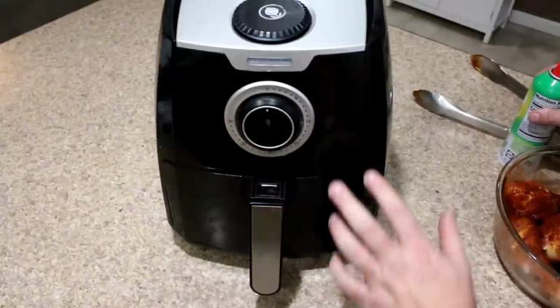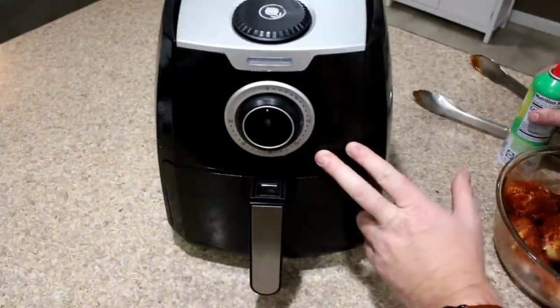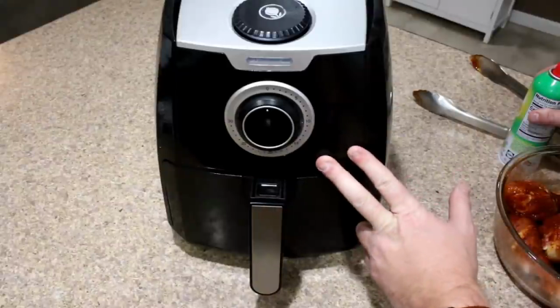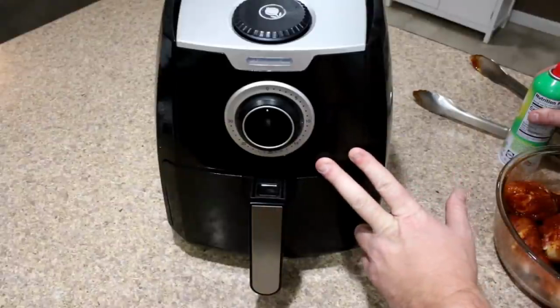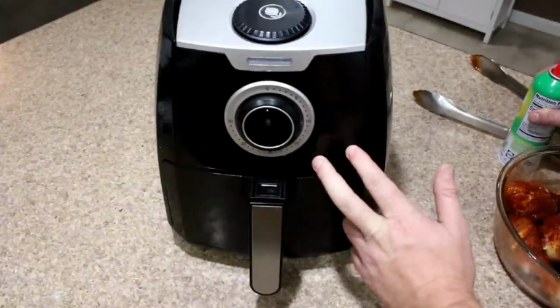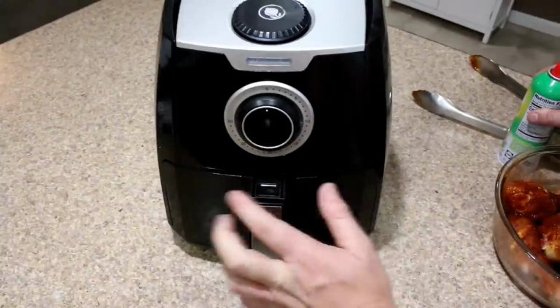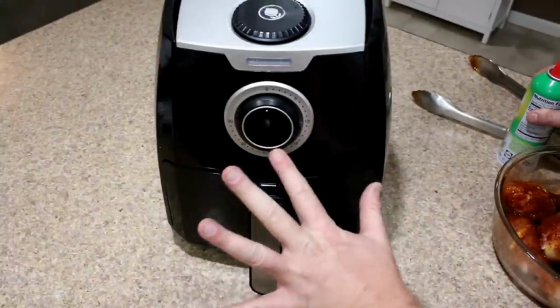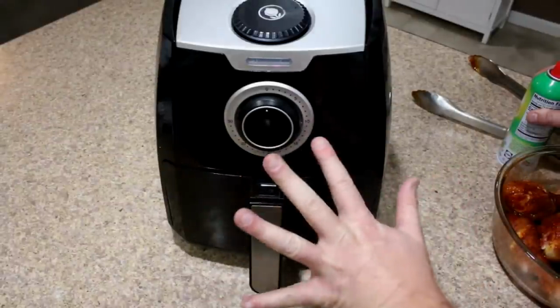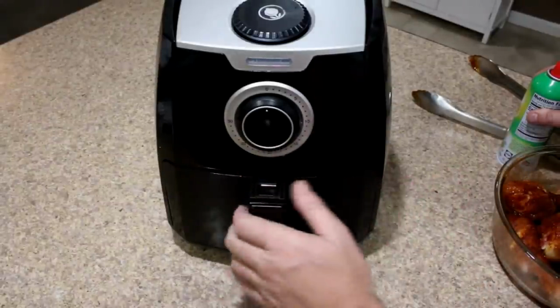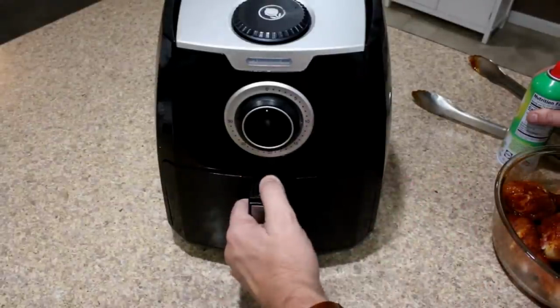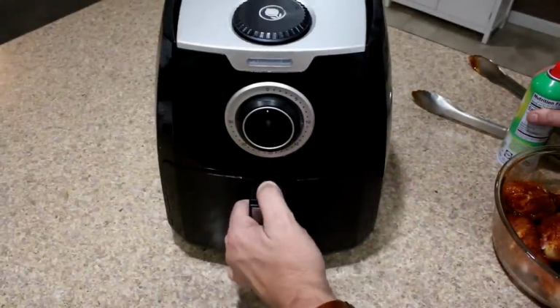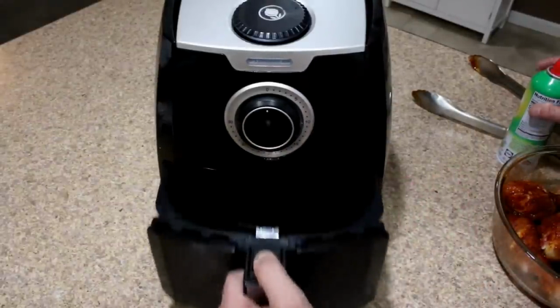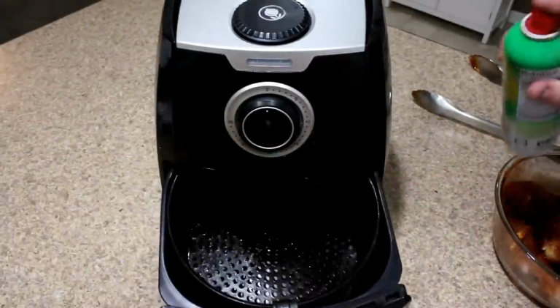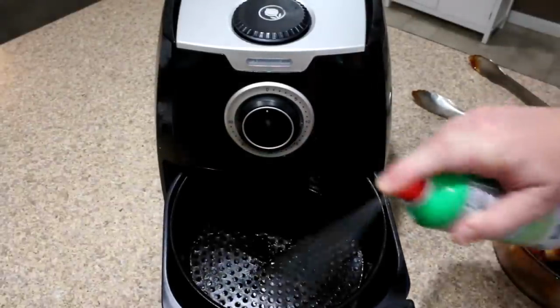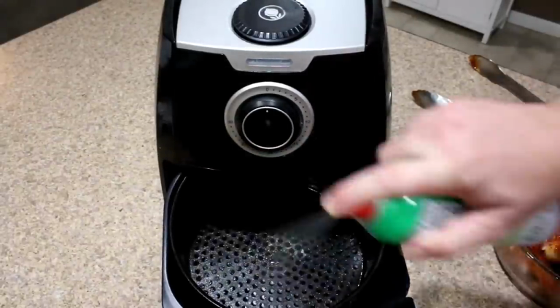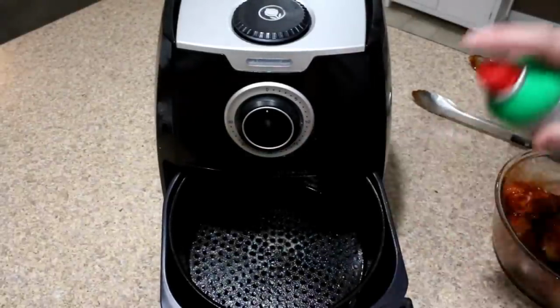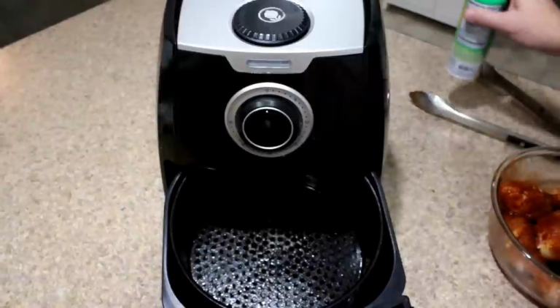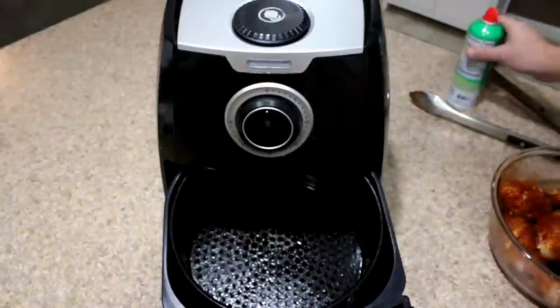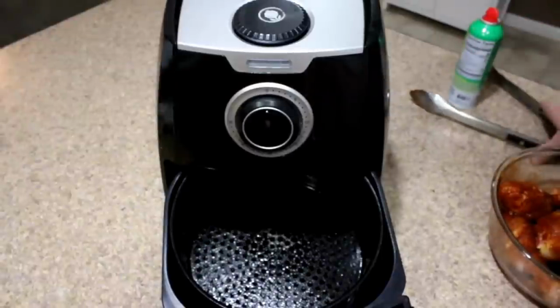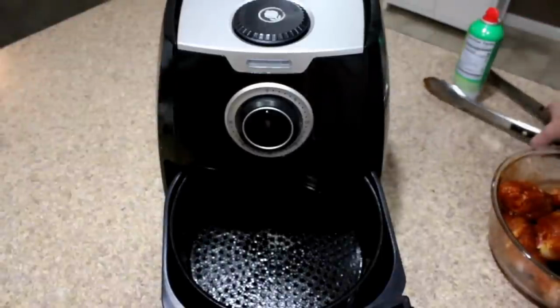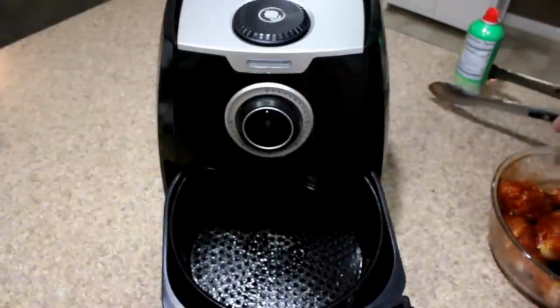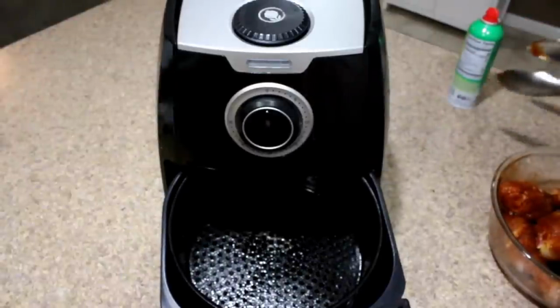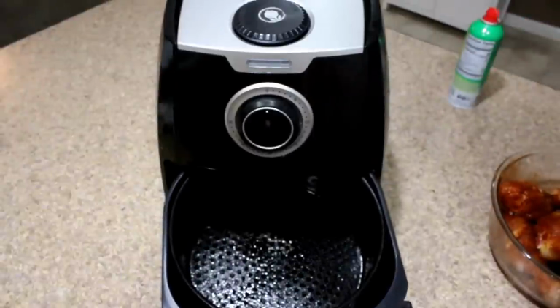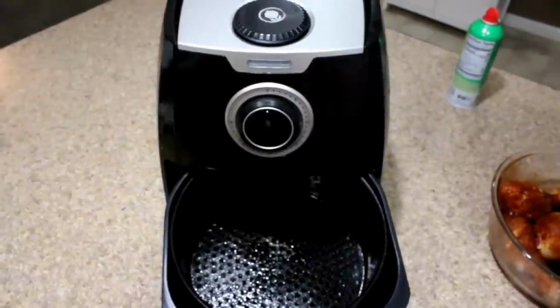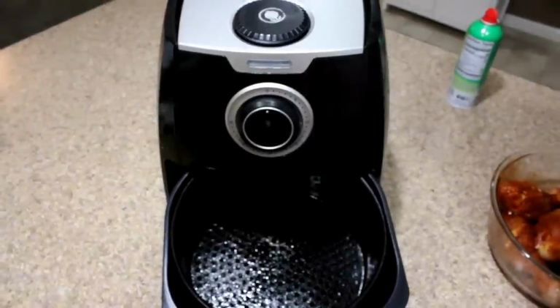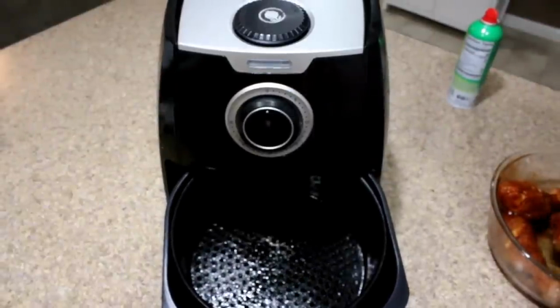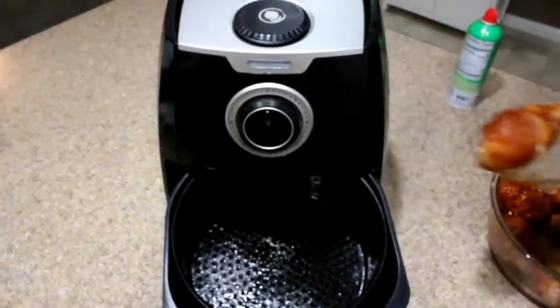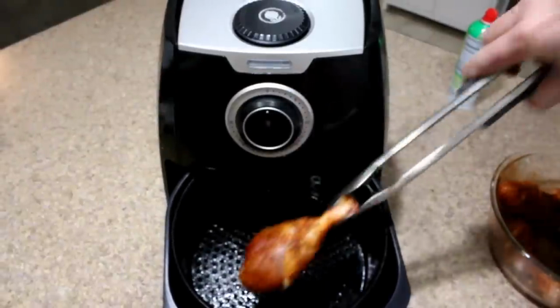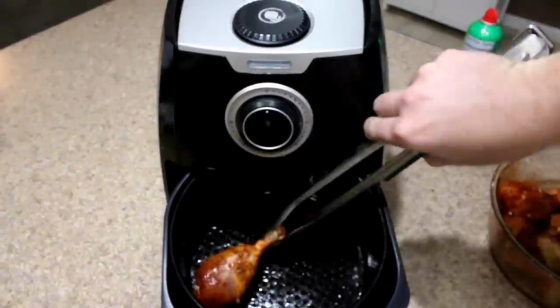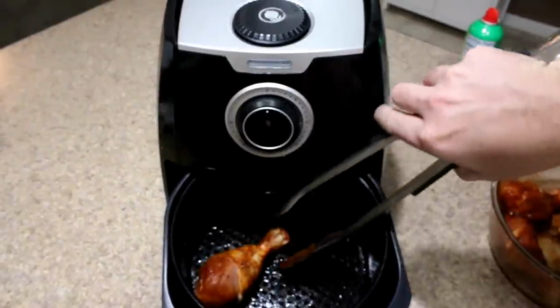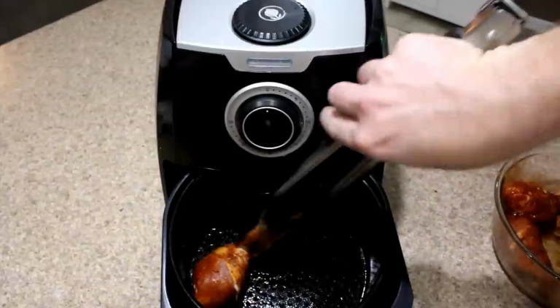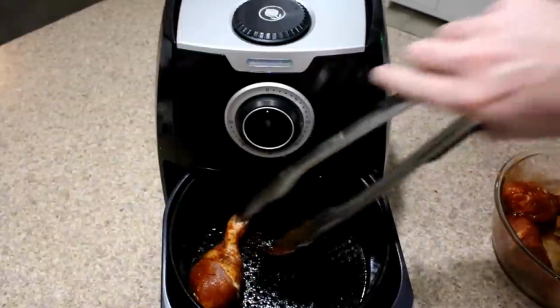The air fryer is now preheated. This is the 3.5 Paula Deen air fryer. I'm going to spread it down just a little bit — it's got some oil in it already but I want to put a little bit more in there. Now let's place these chicken legs in there.